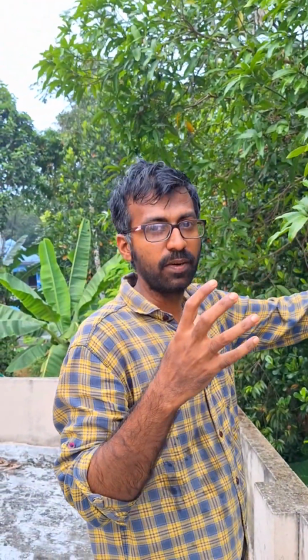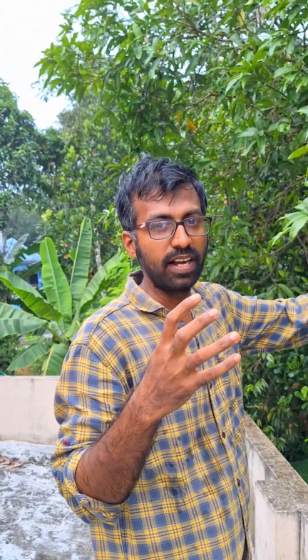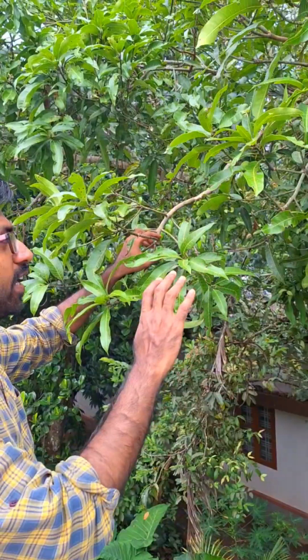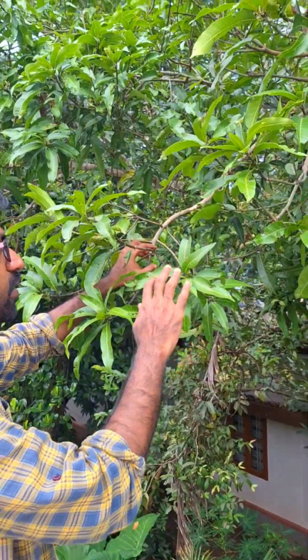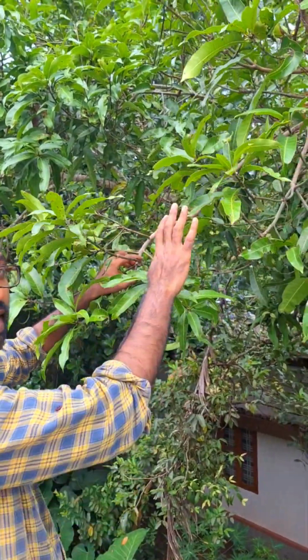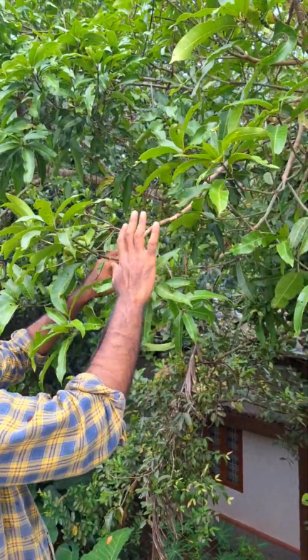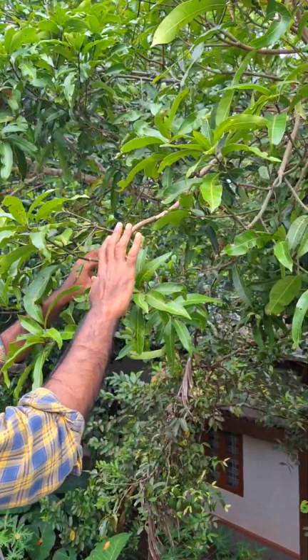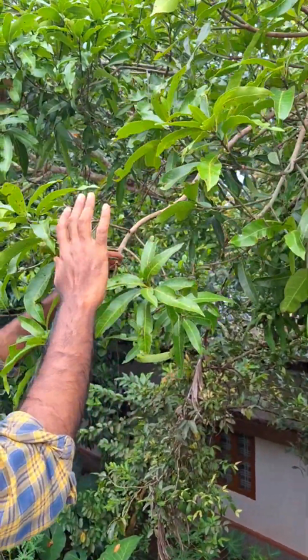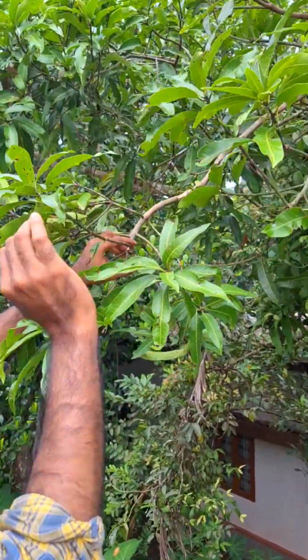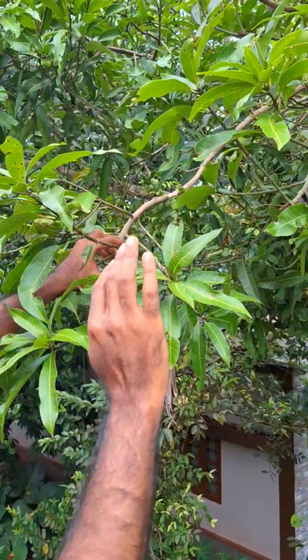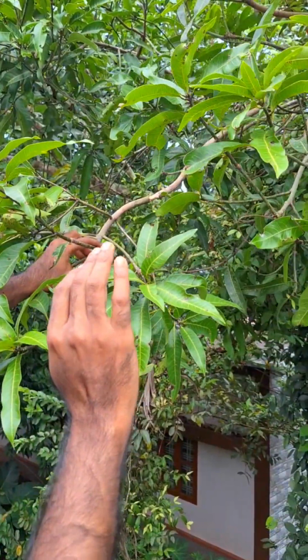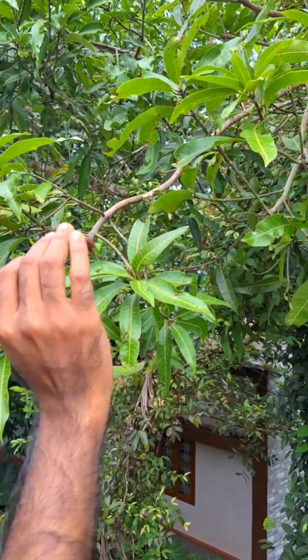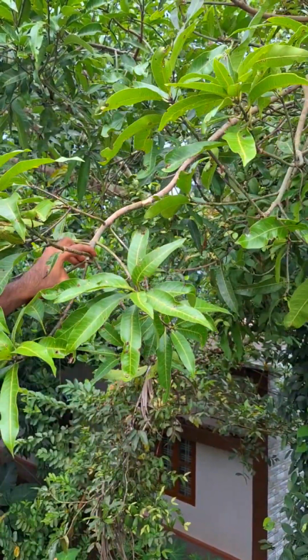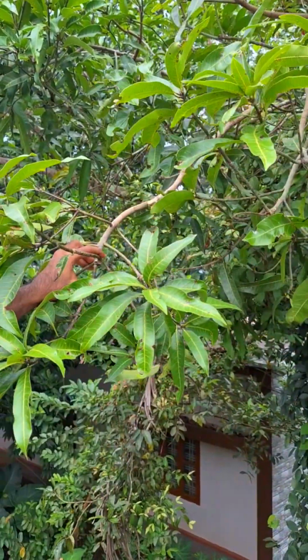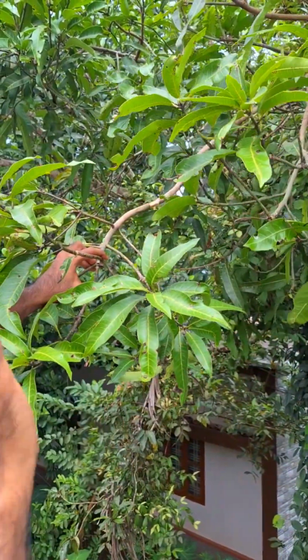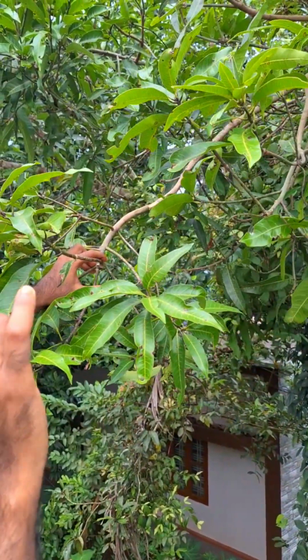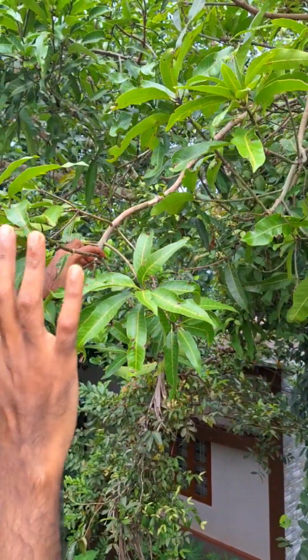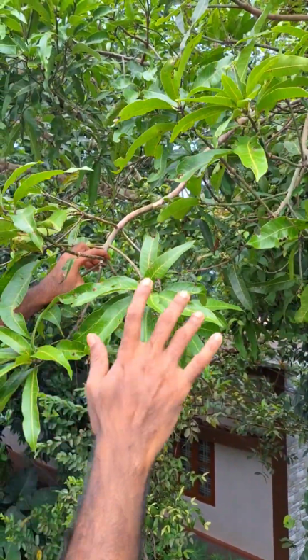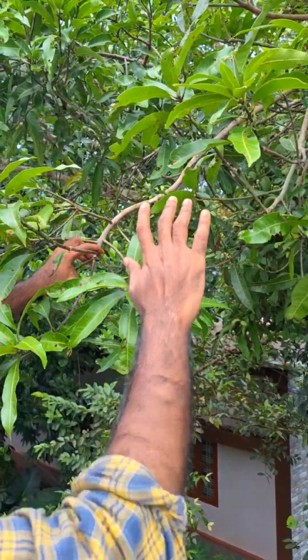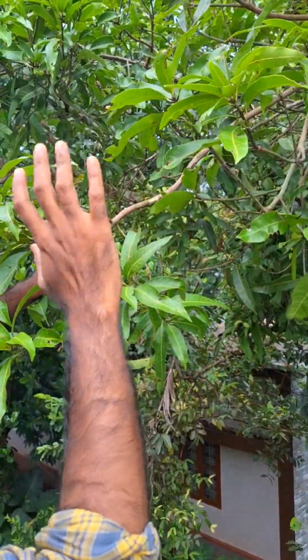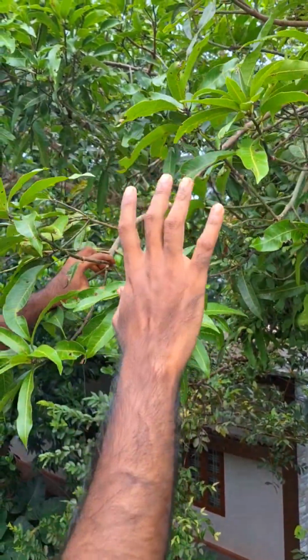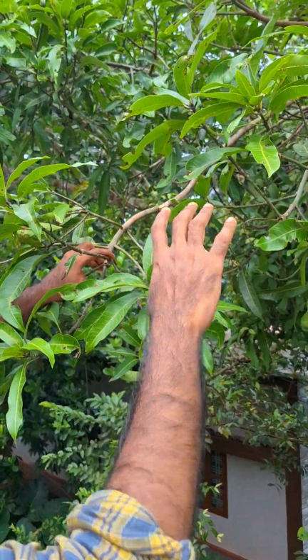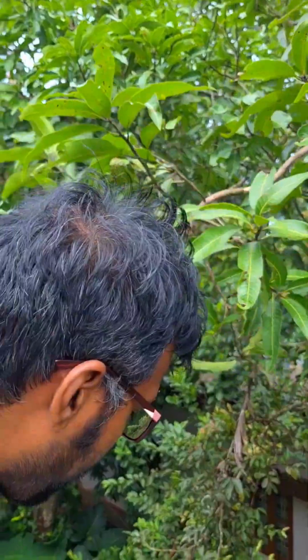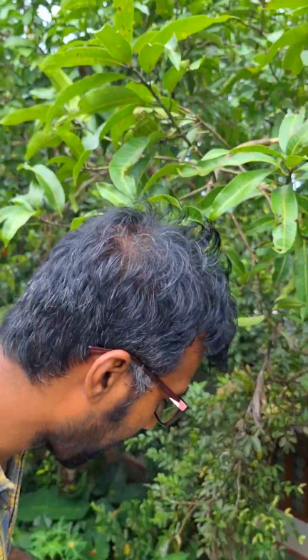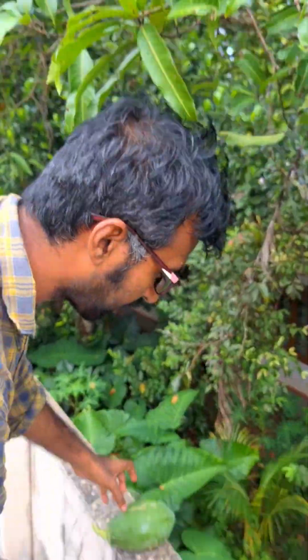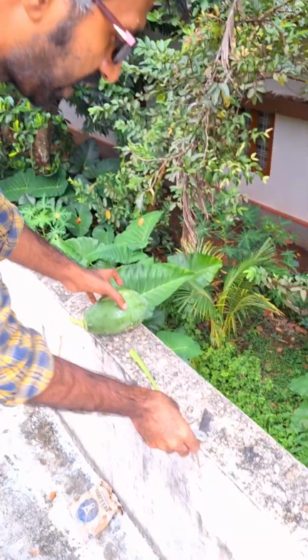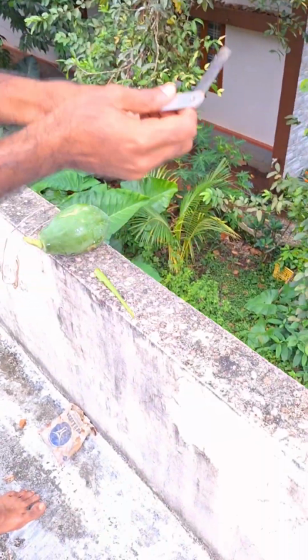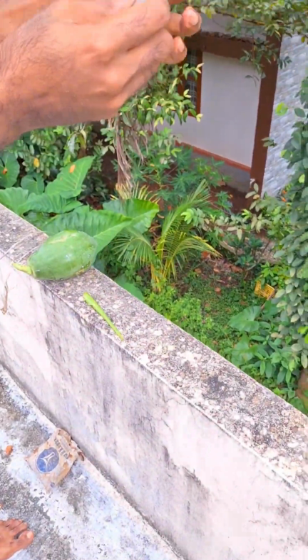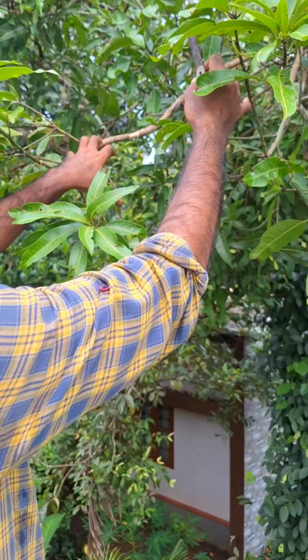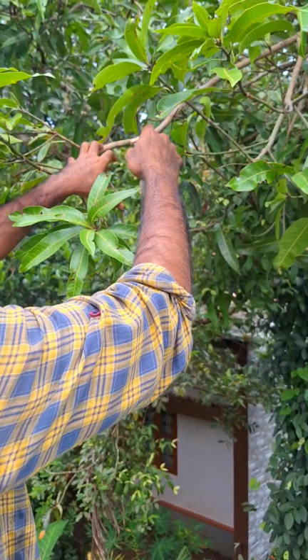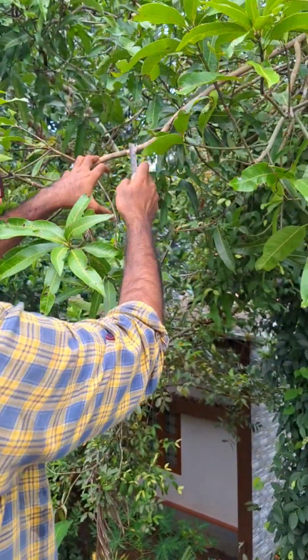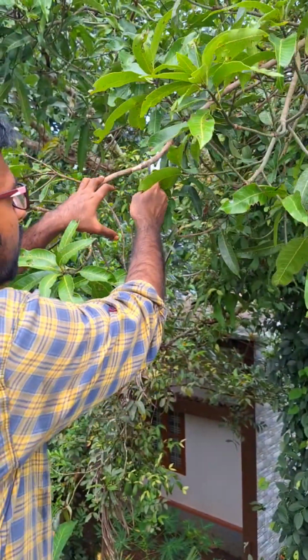We can see a plant here. I have a plant here. There is a plant here.